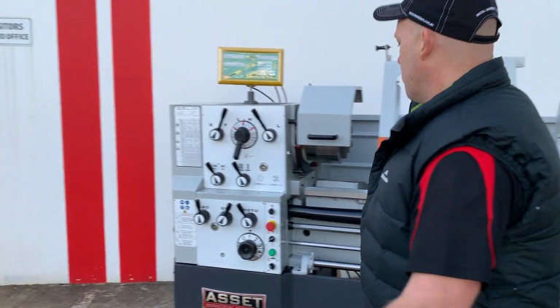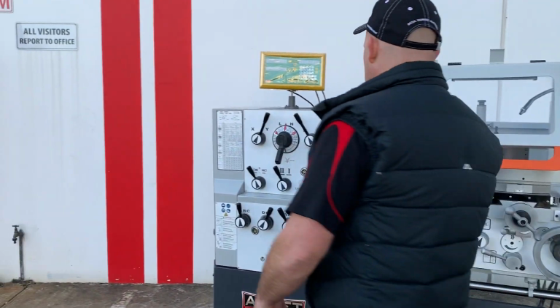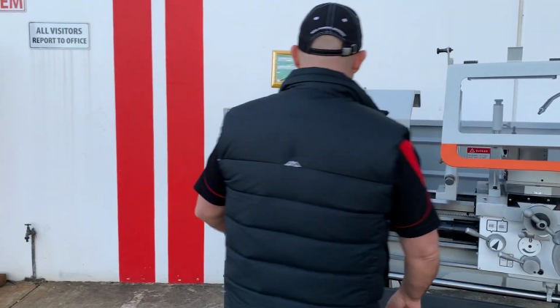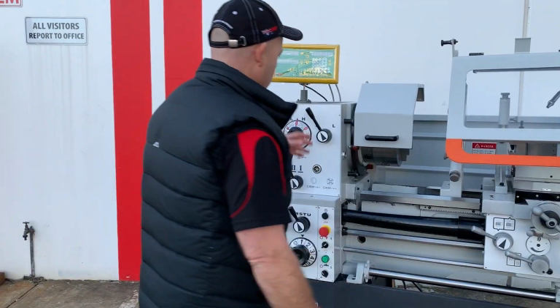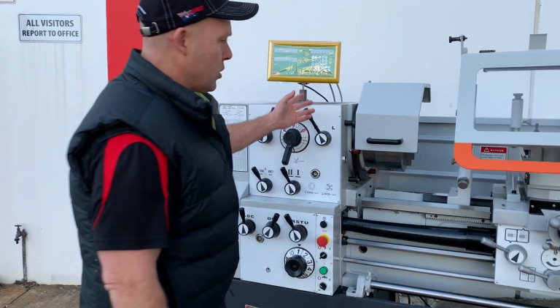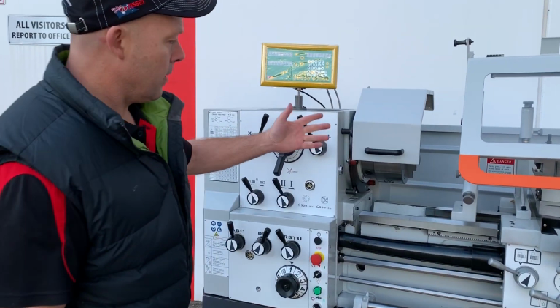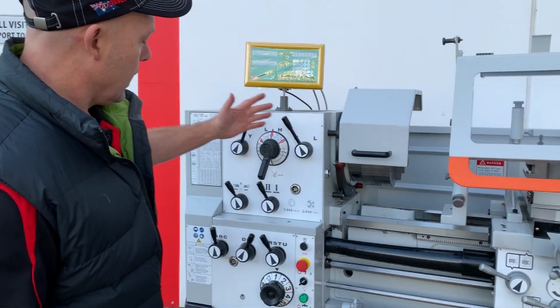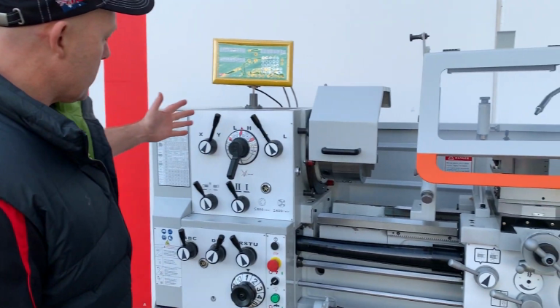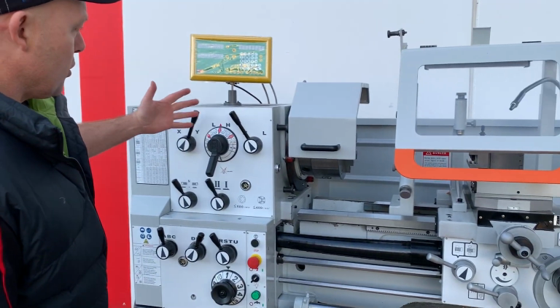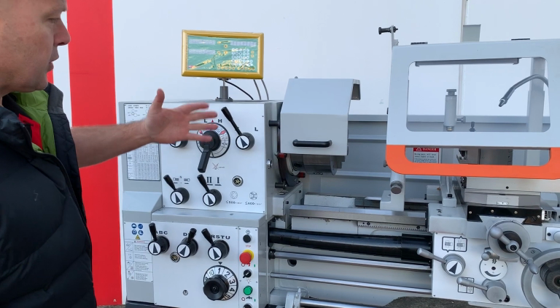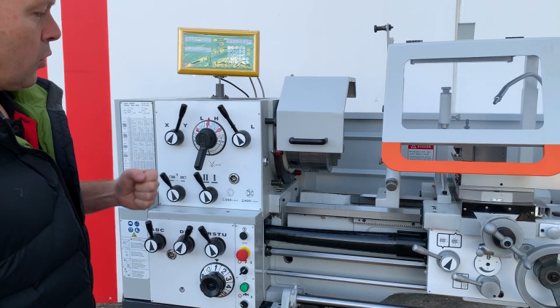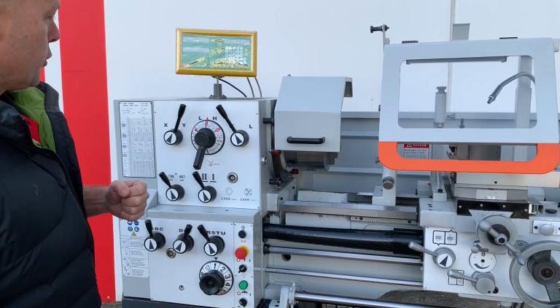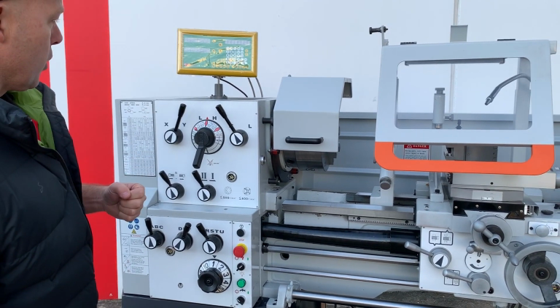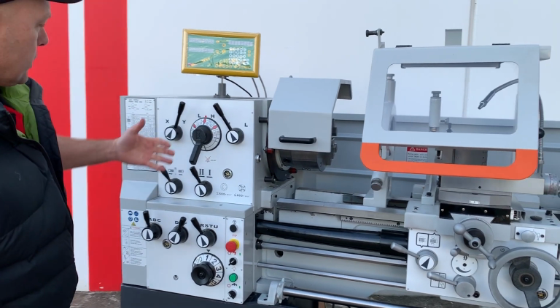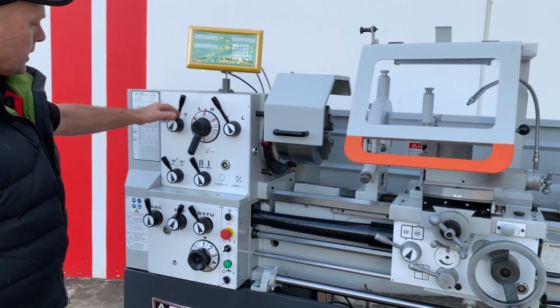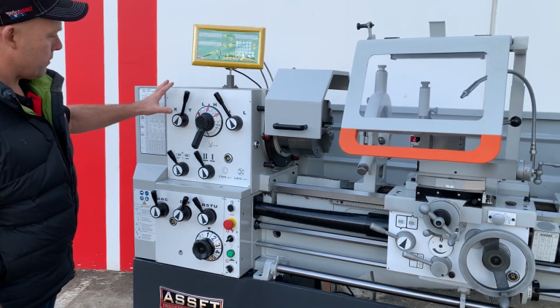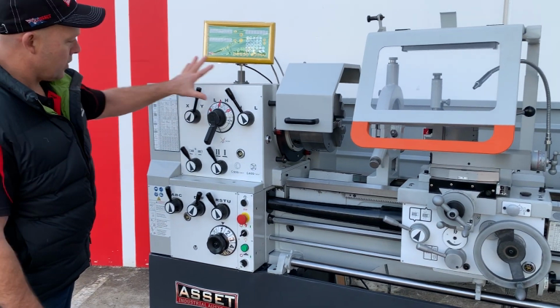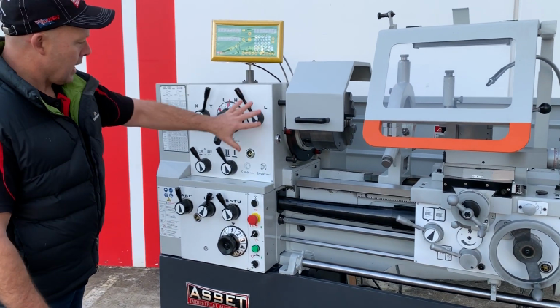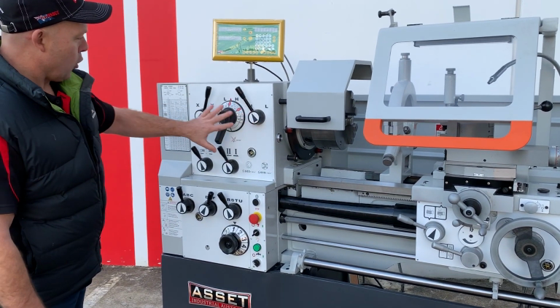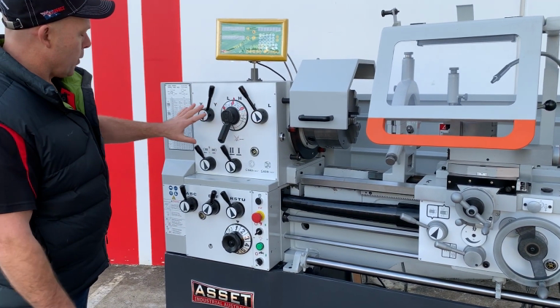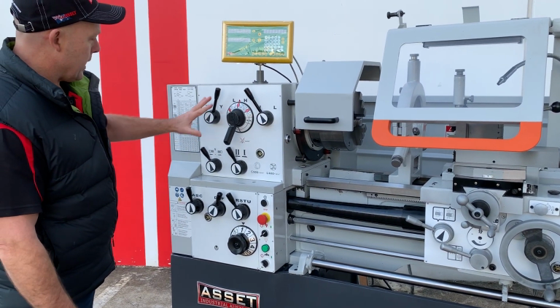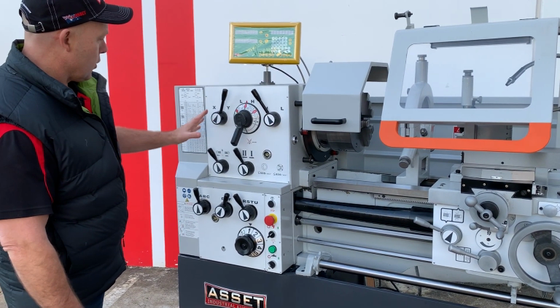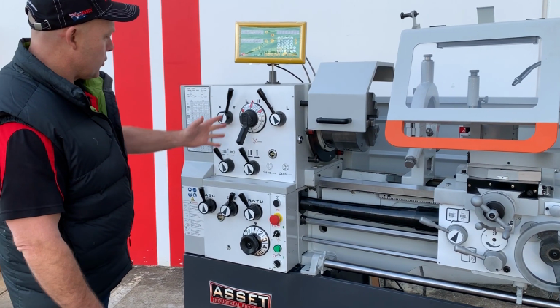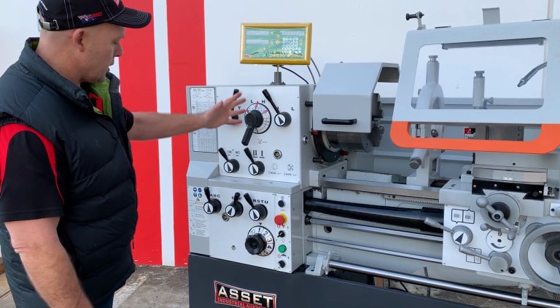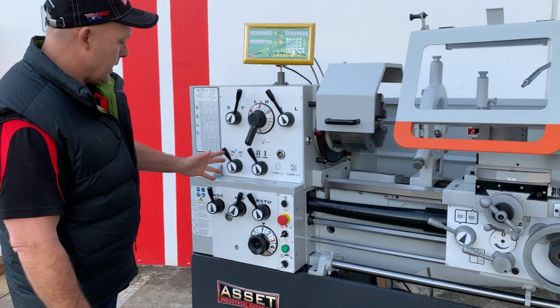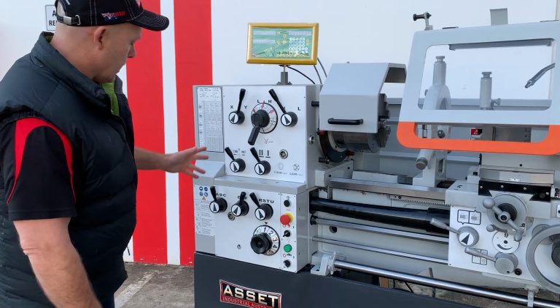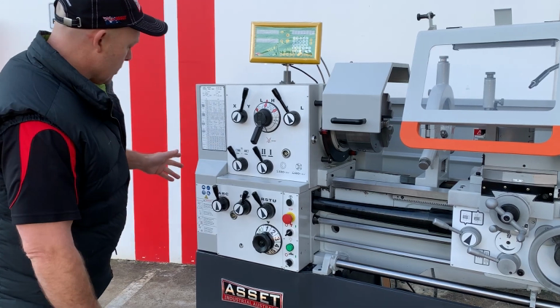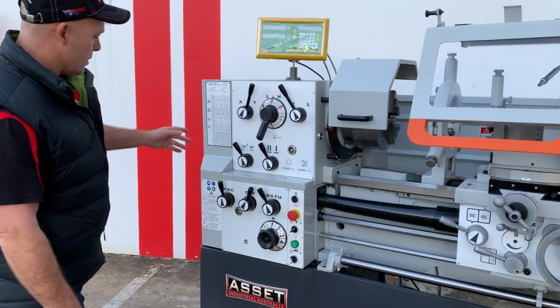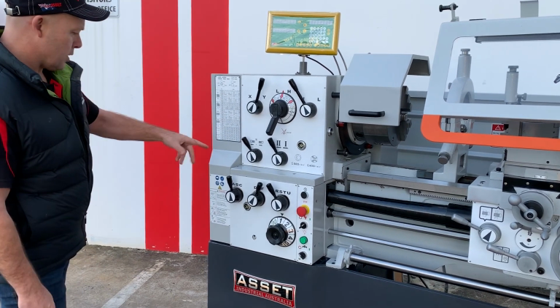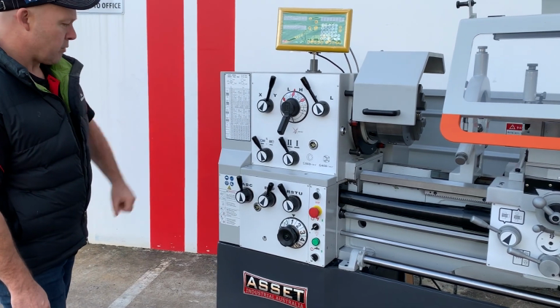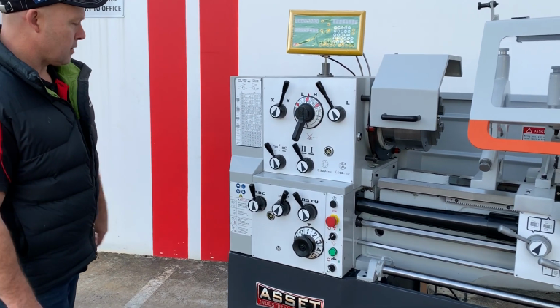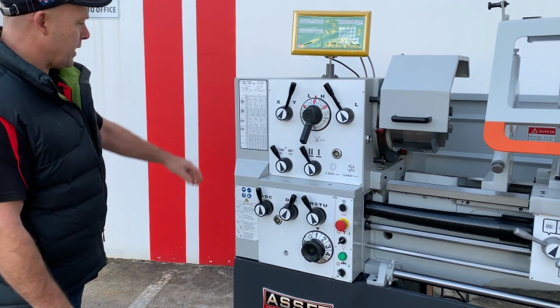Precision bearings in the headstock. Some of the new features on our Euro model, as you can see here, is an ergonomic headstock there for changing gears, speed ranges, and feed.